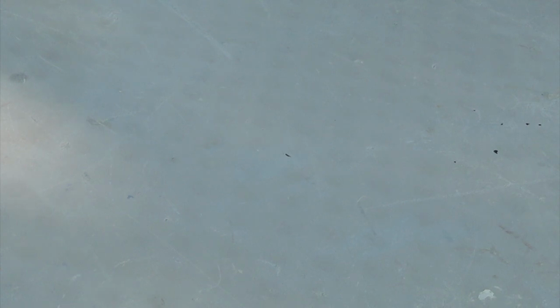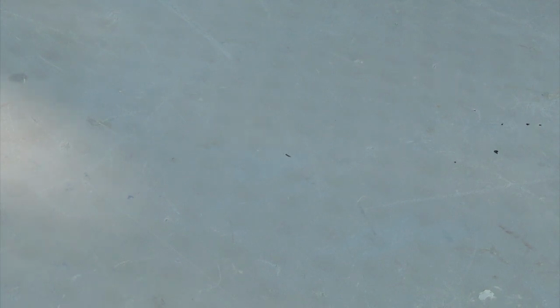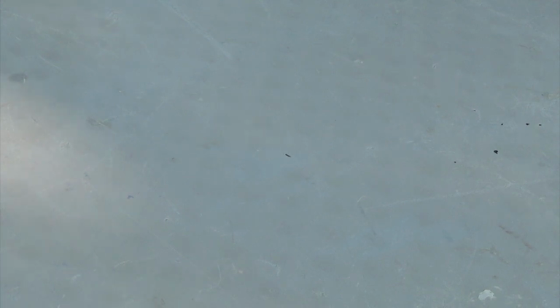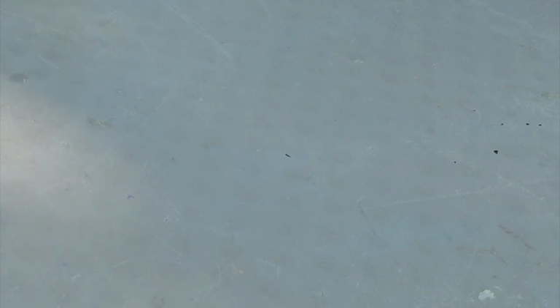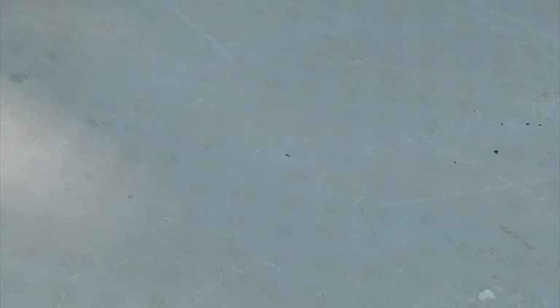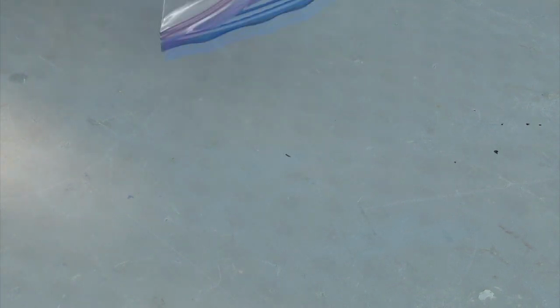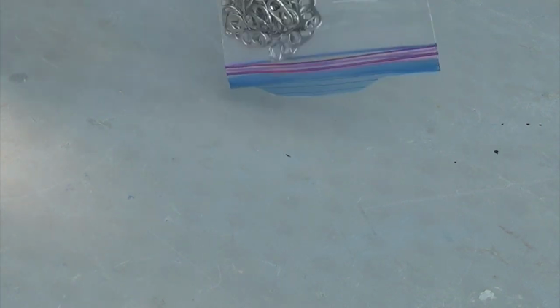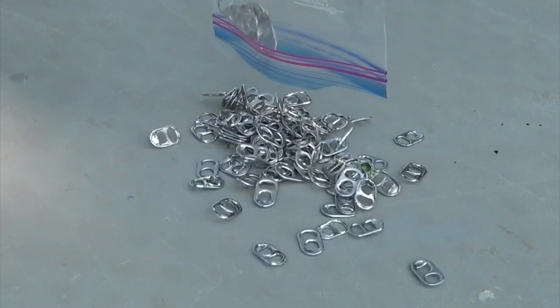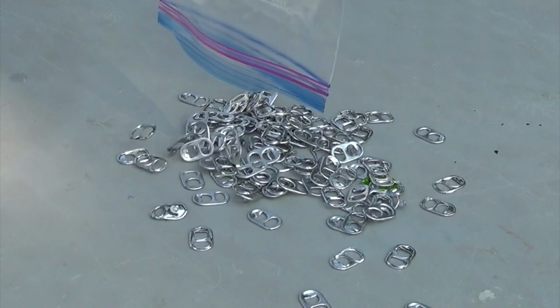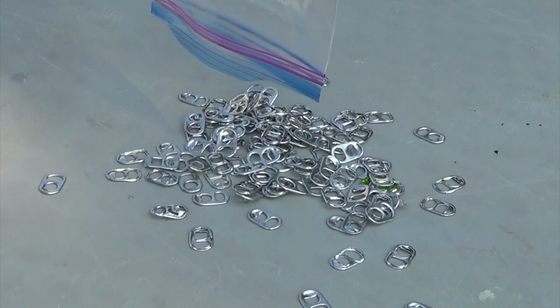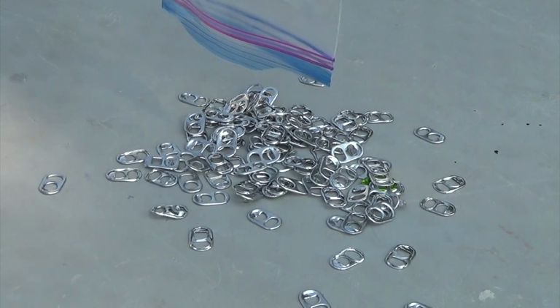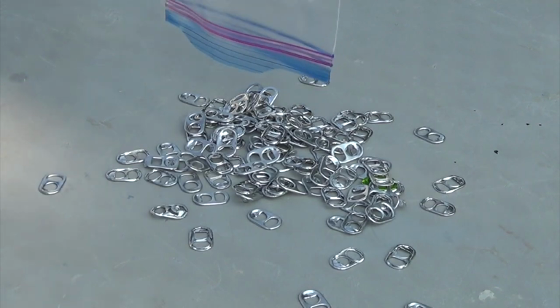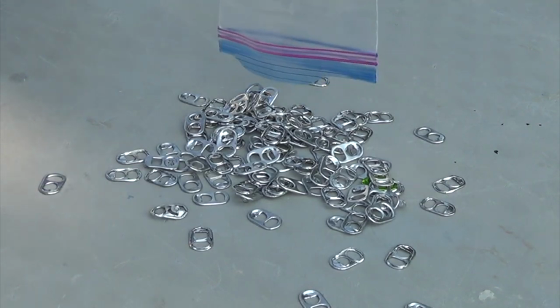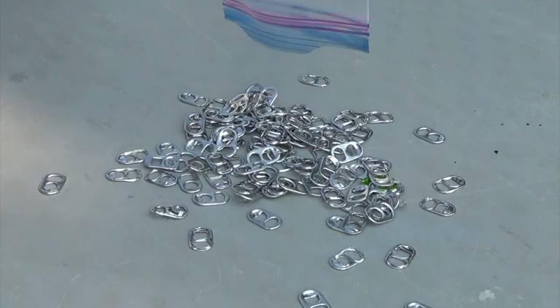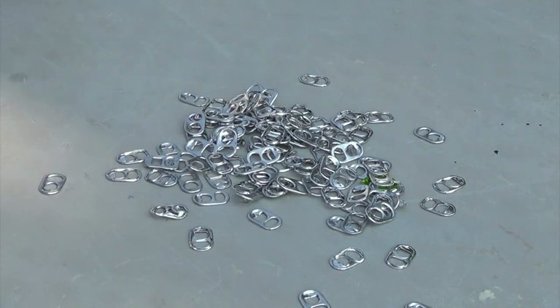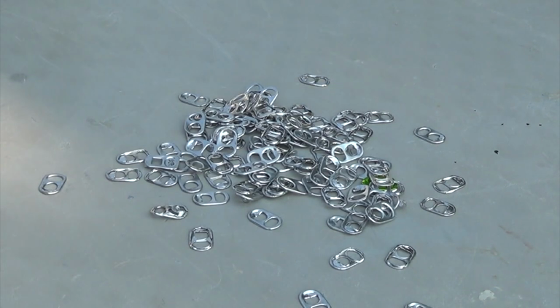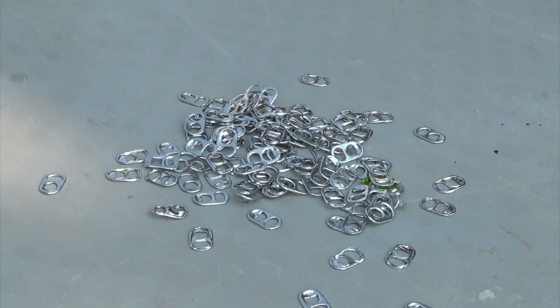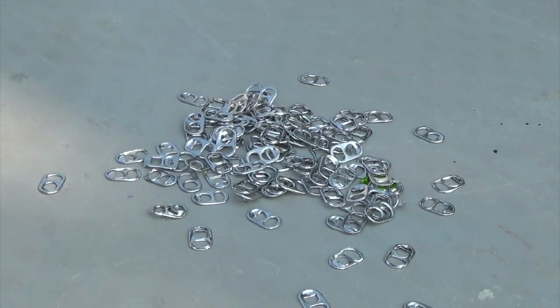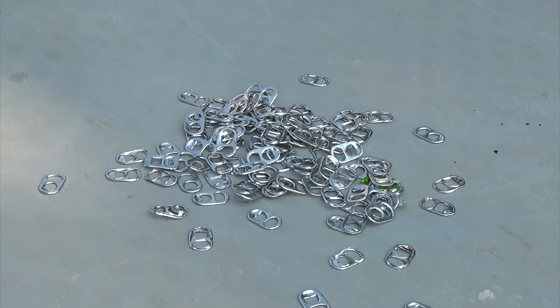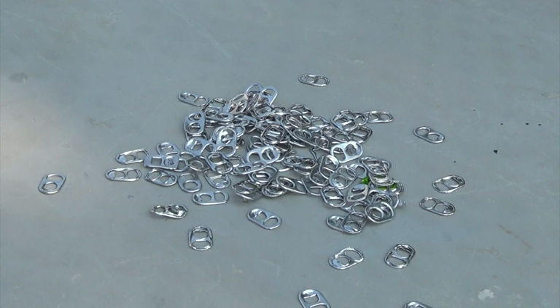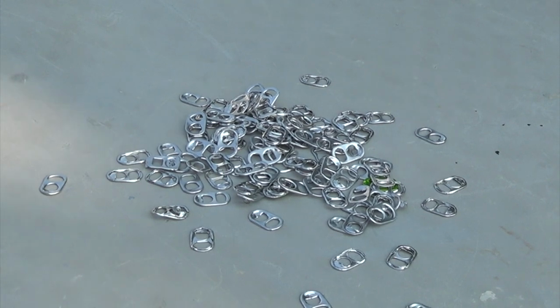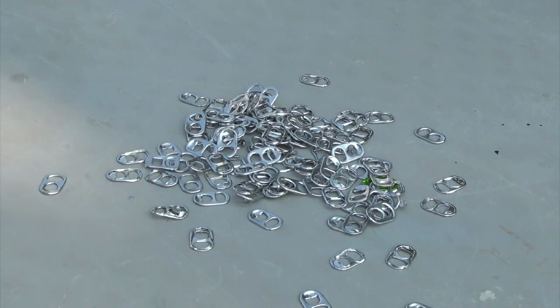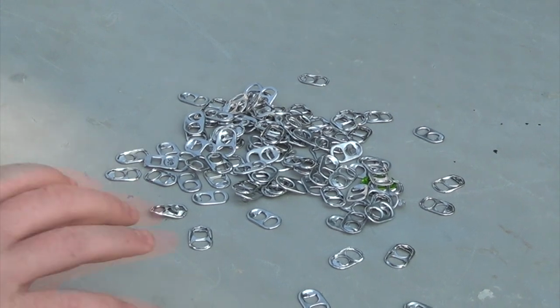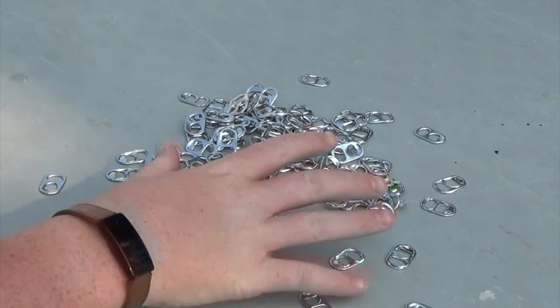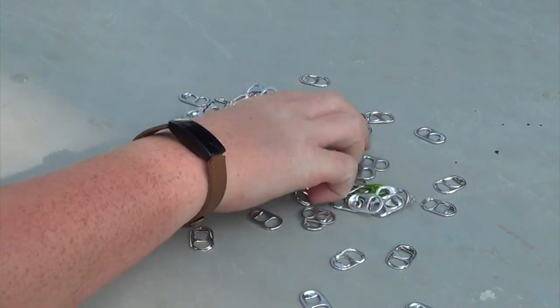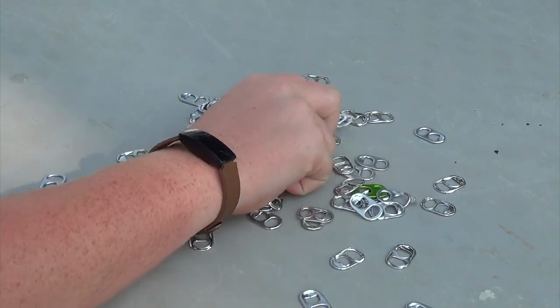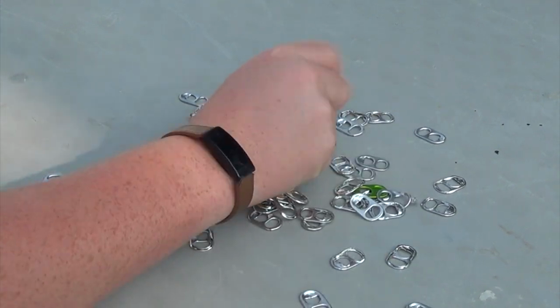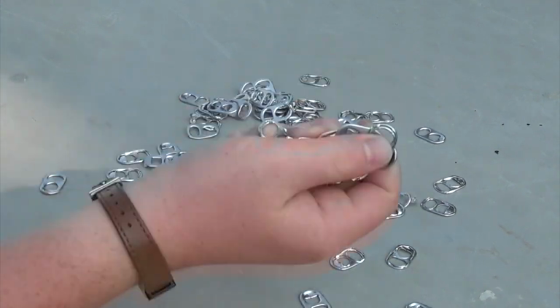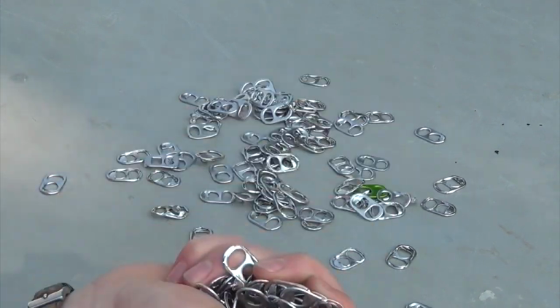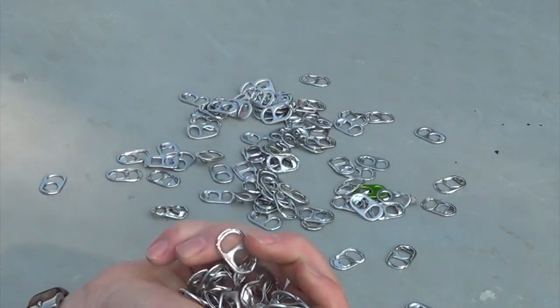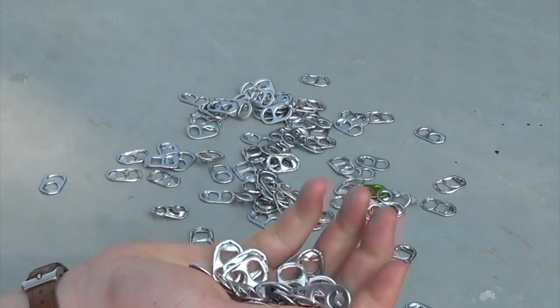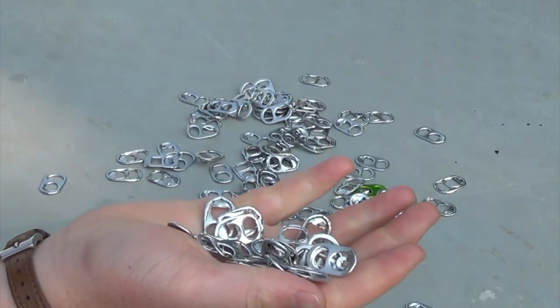In this video we're going to be creating something very useful out of something very simple. We're going to be making chains out of soda tabs.